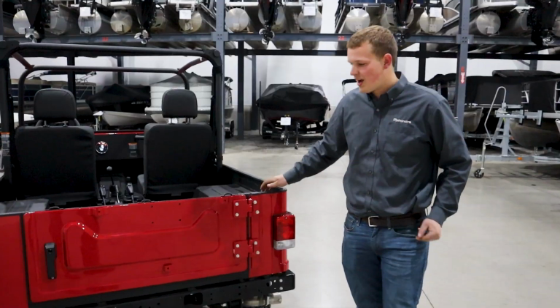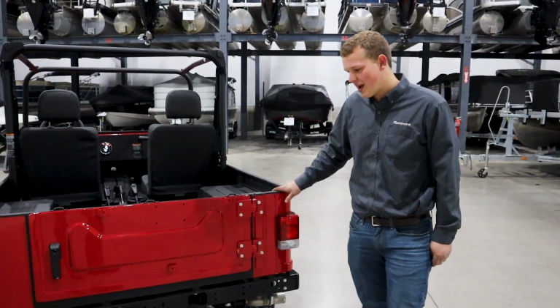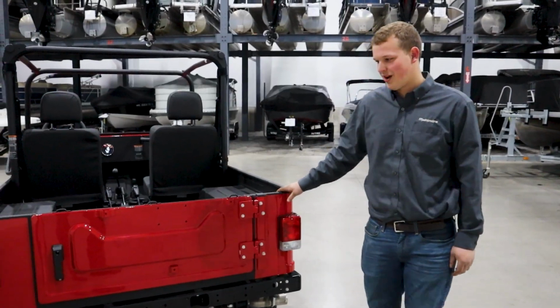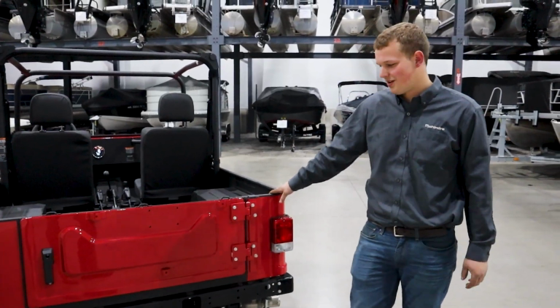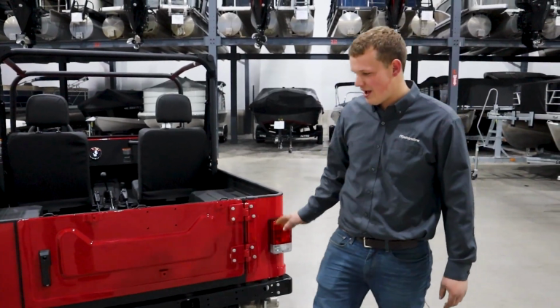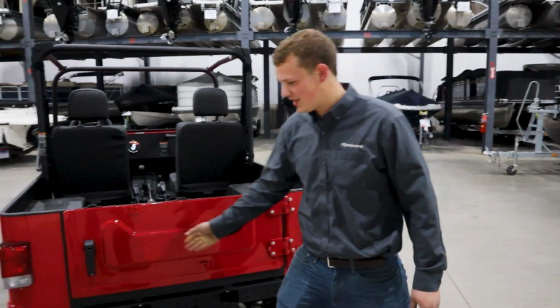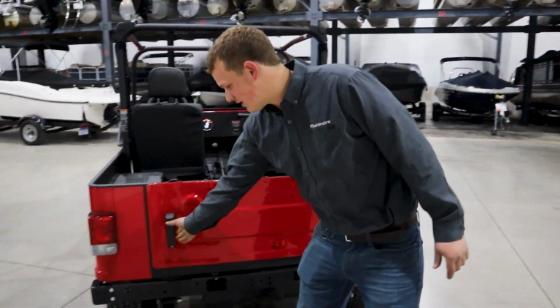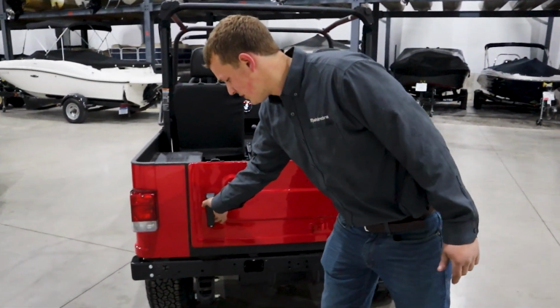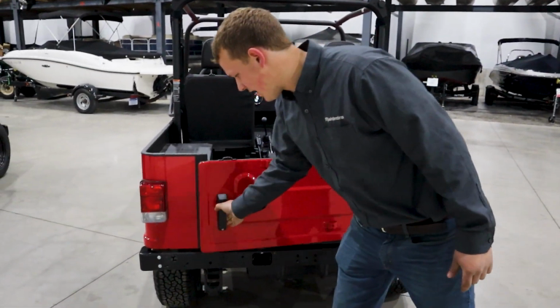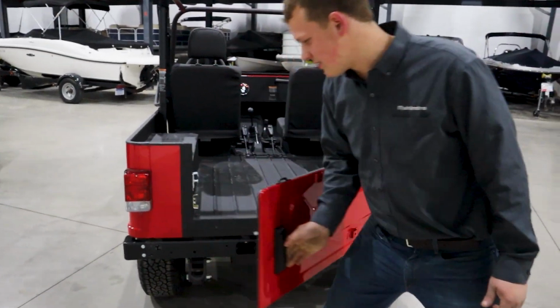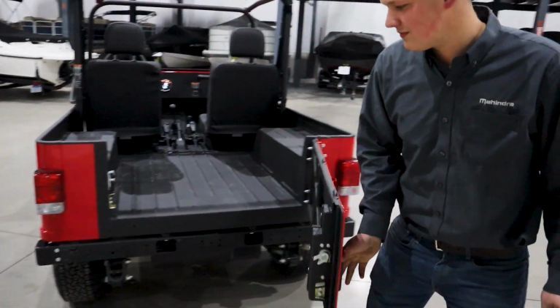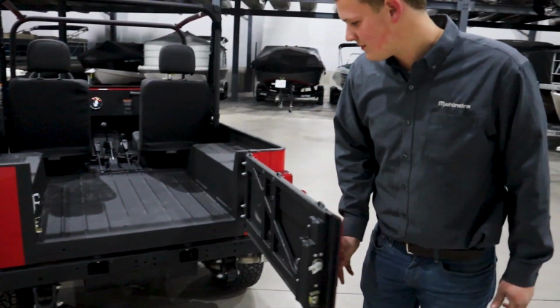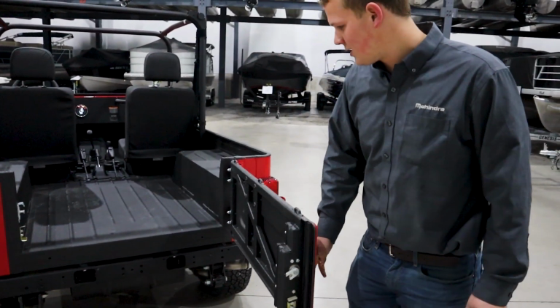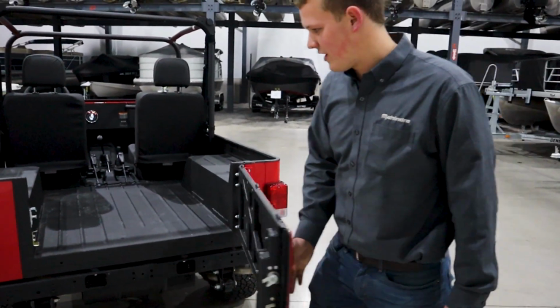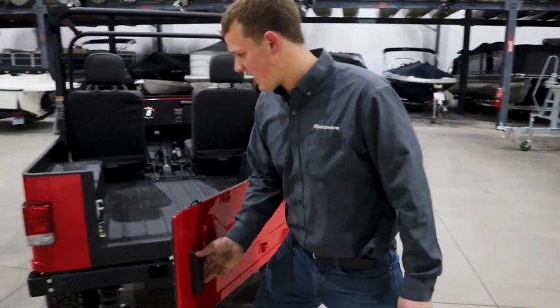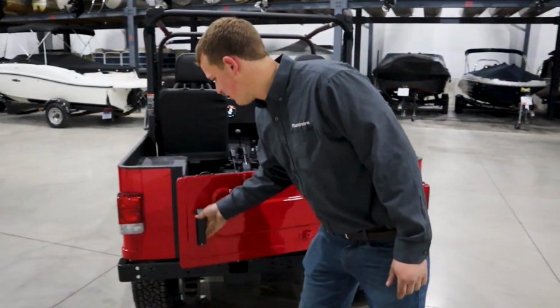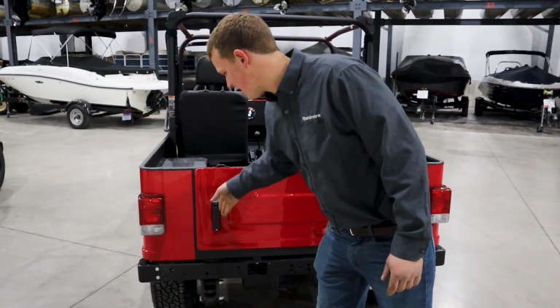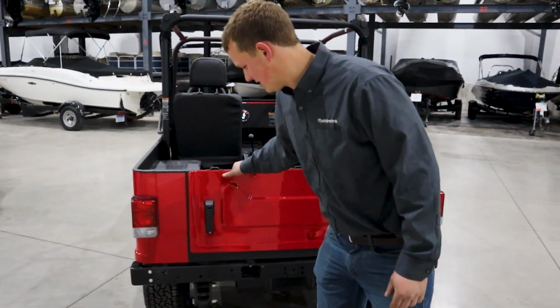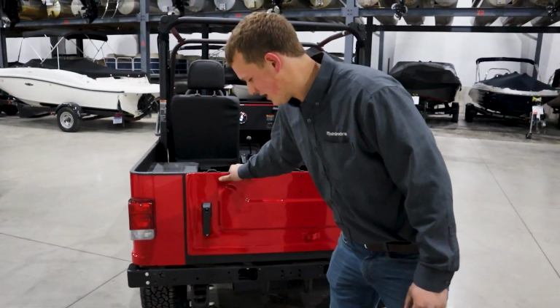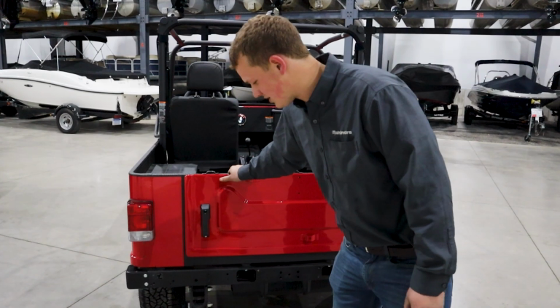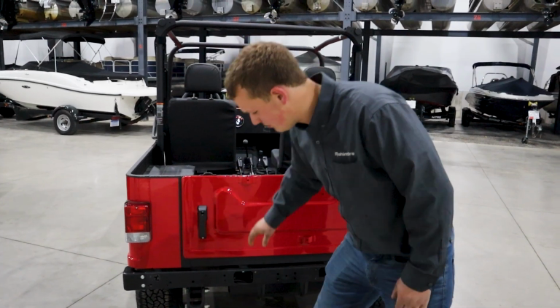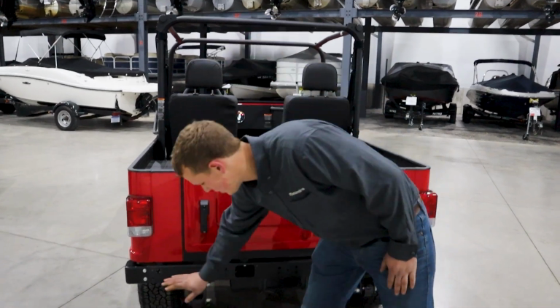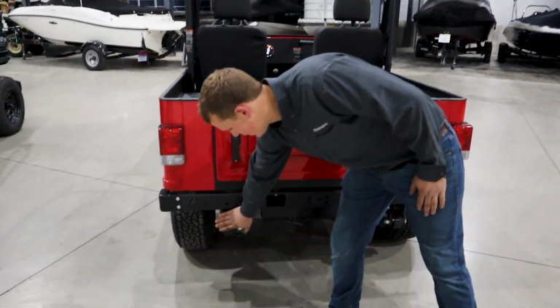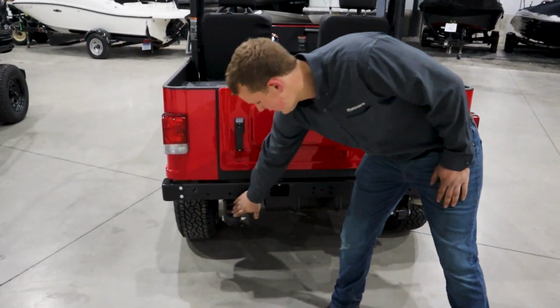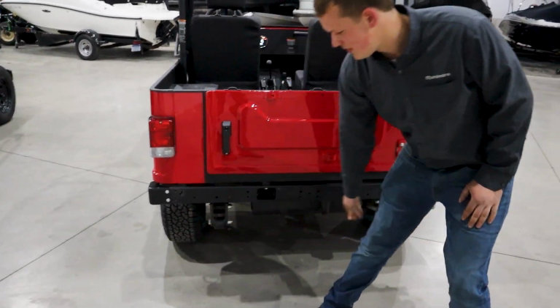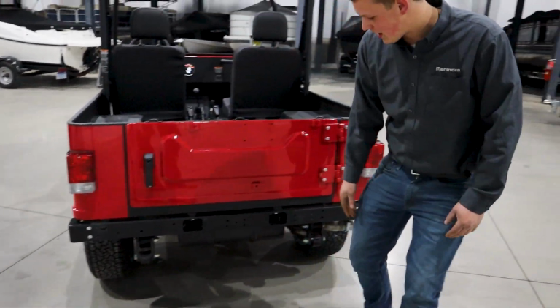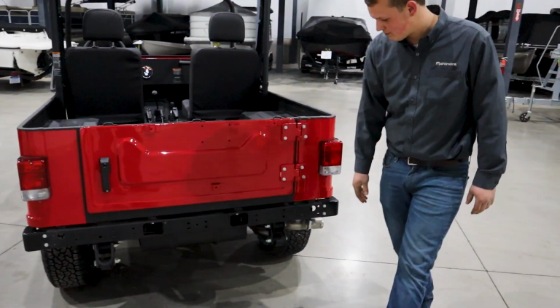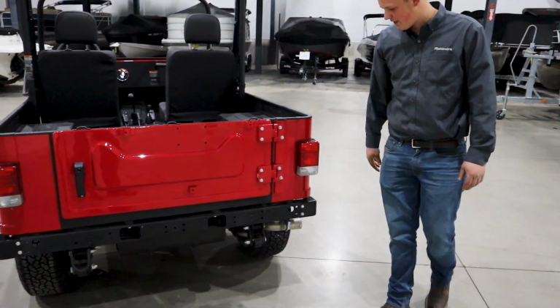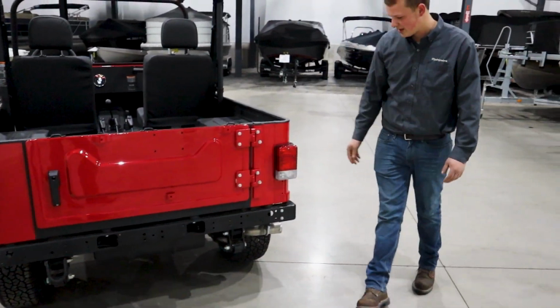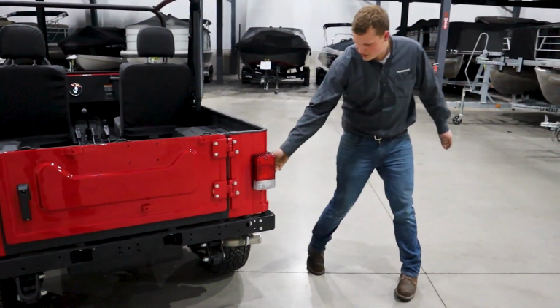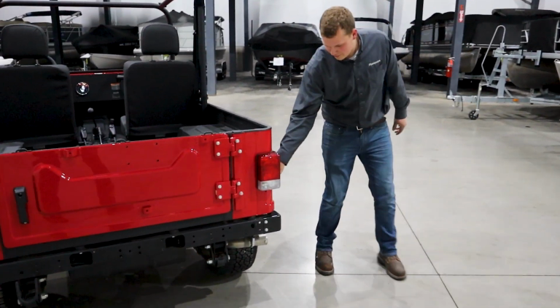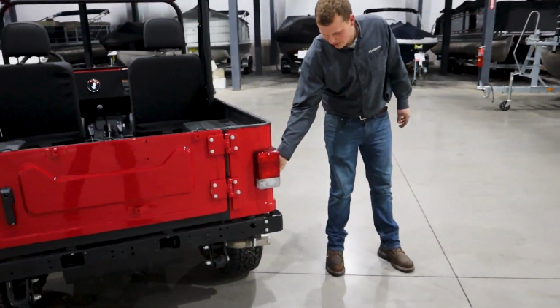On the back of the Roxor we have this tailgate that opens about 90 degrees. It's a very heavy-duty latch, nice and solid. We have a tow hook here, and back here is your fuel fill.